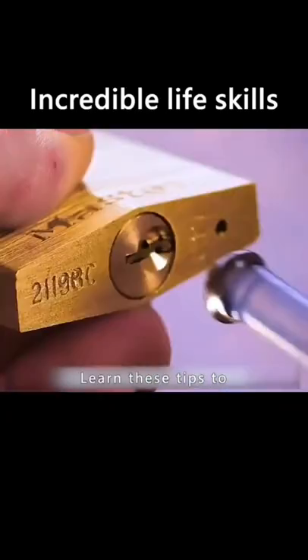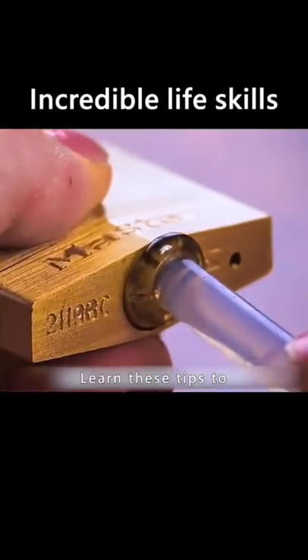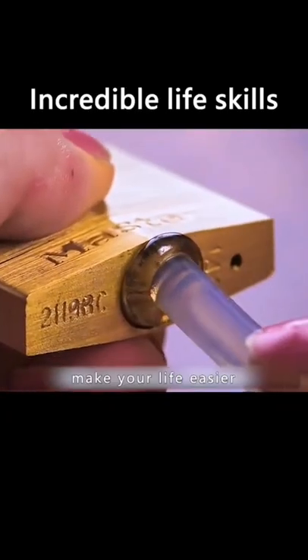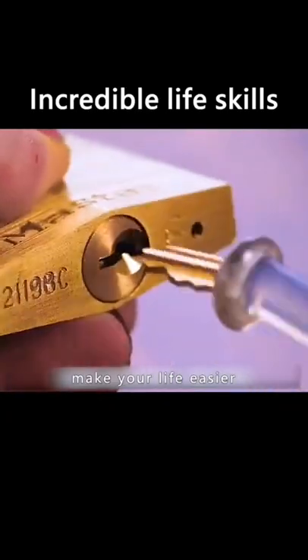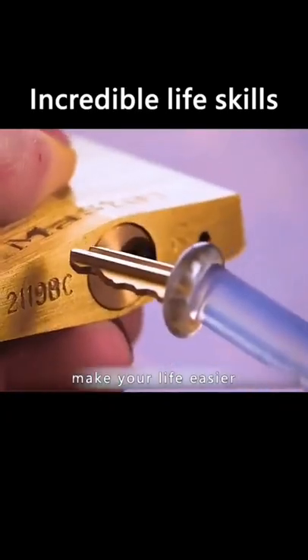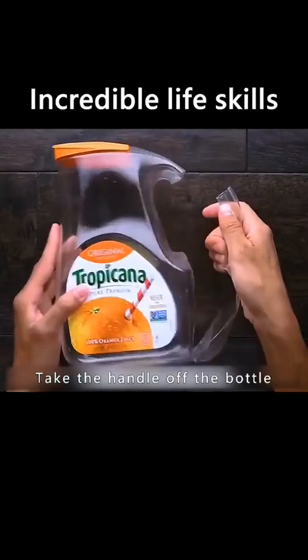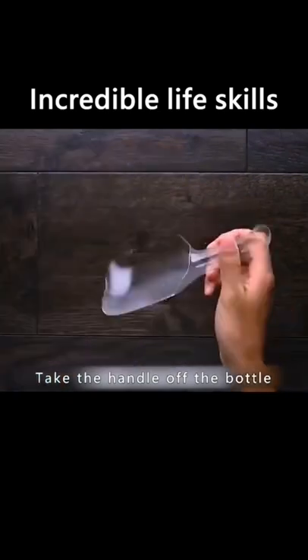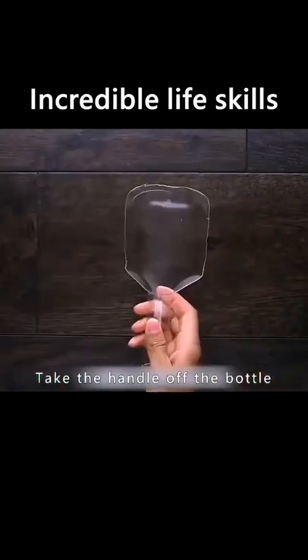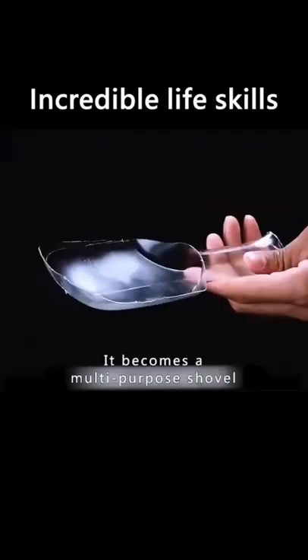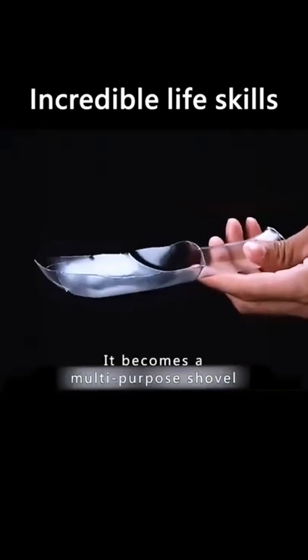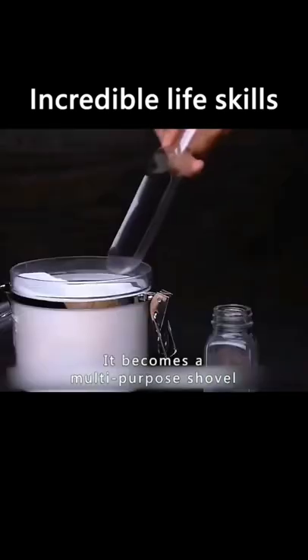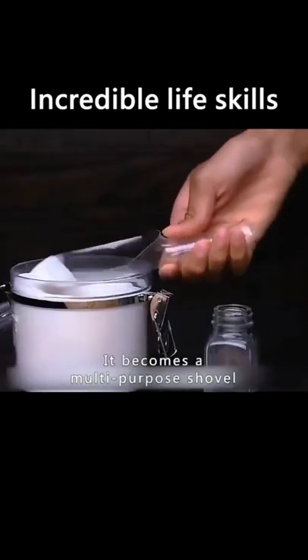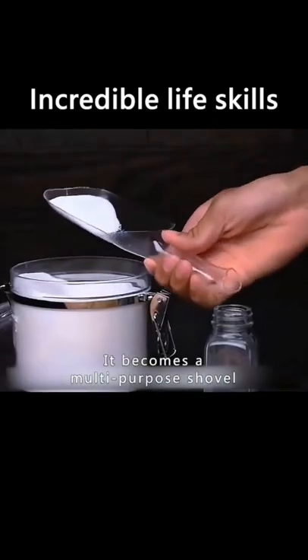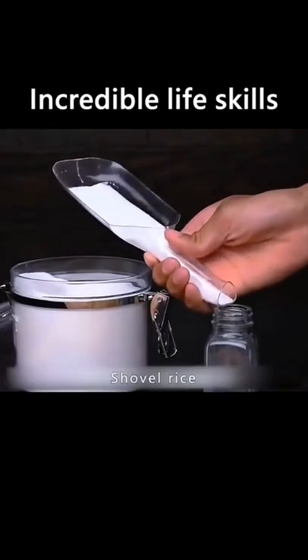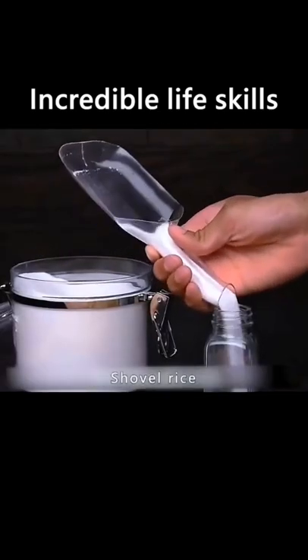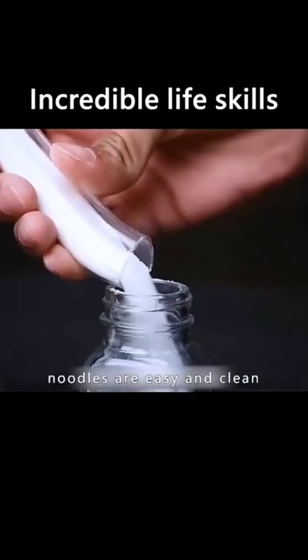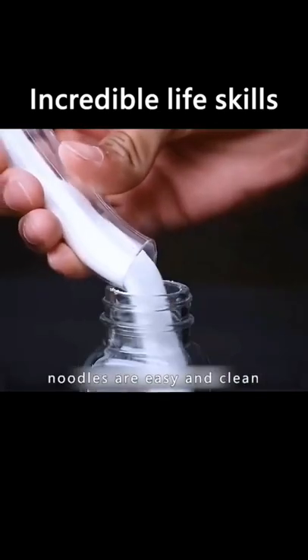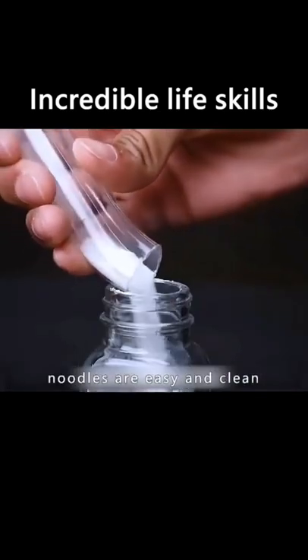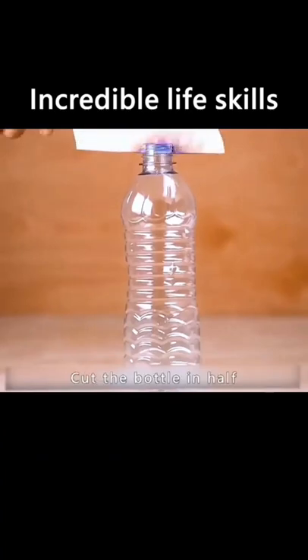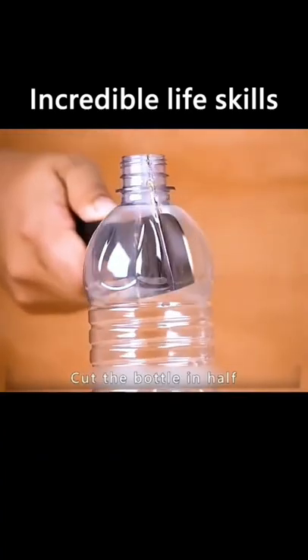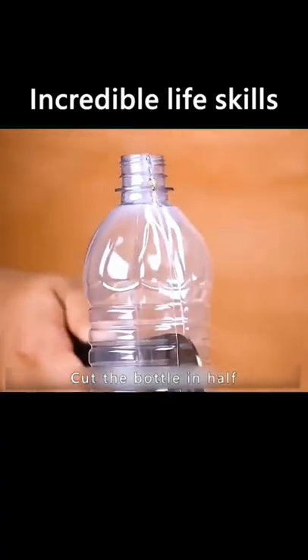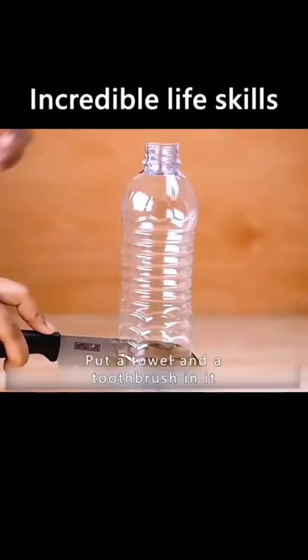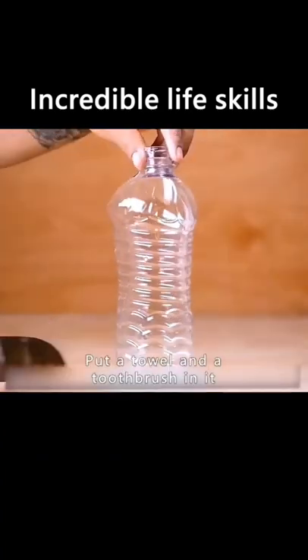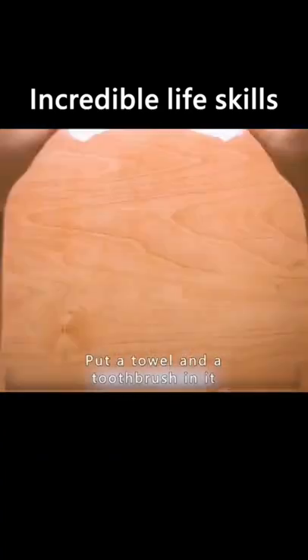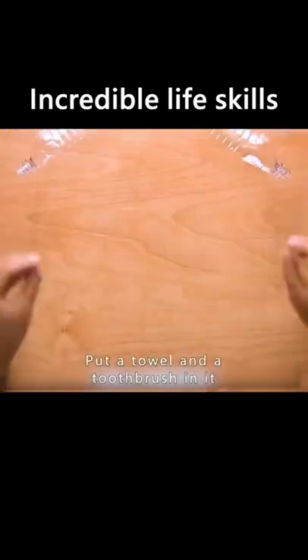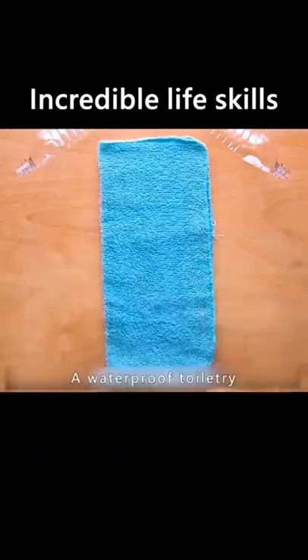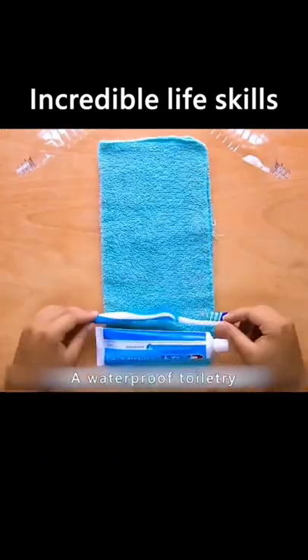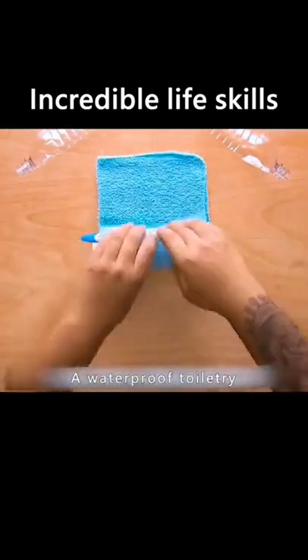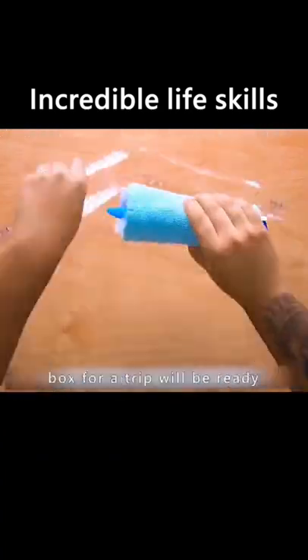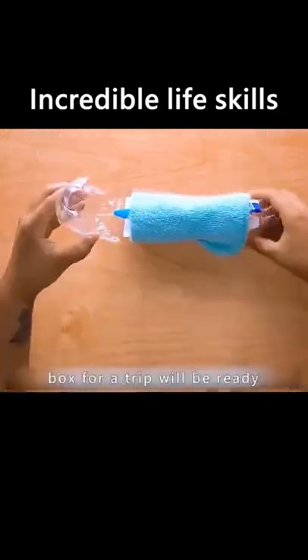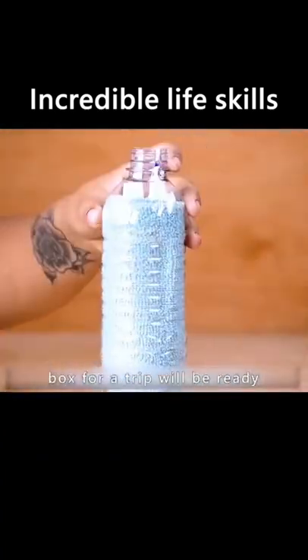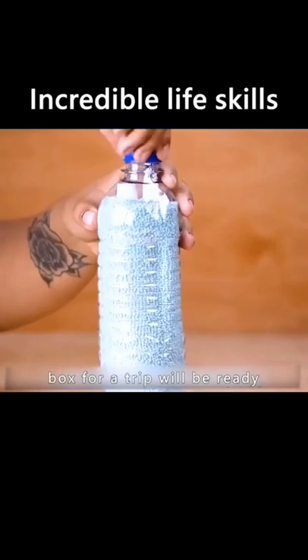Learn these tips to make your life easier. Take the handle off a bottle and it becomes a multi-purpose shovel — shoveling rice and noodles is easy and clean. Cut the bottle in half, put a towel and toothbrush in it, and a waterproof toiletry box for a trip will be ready.